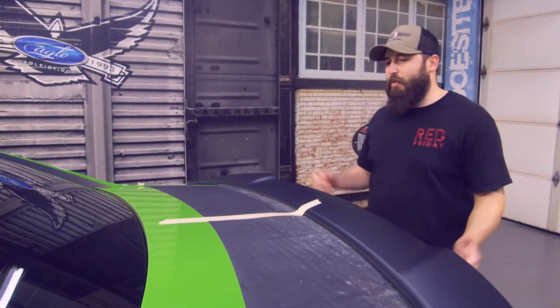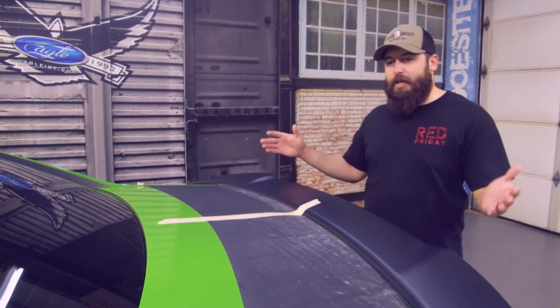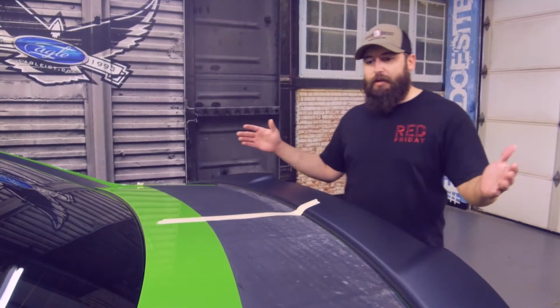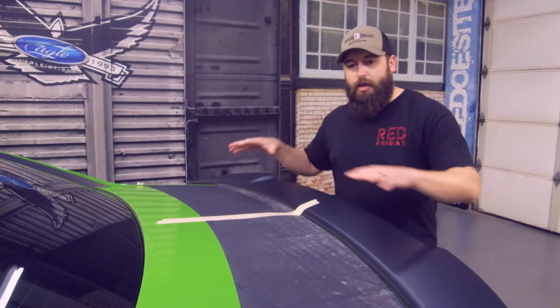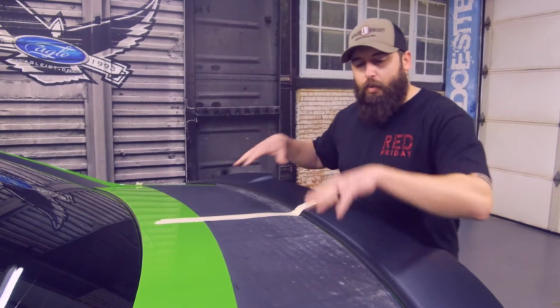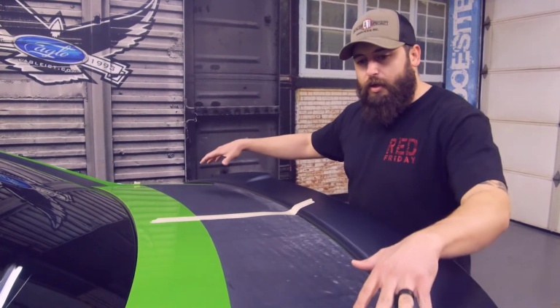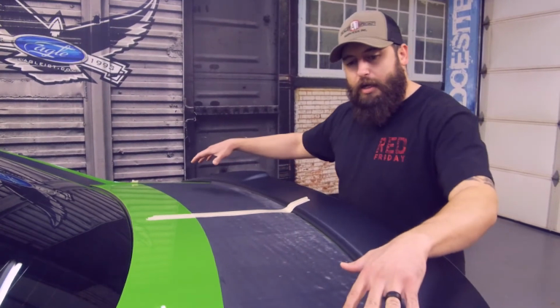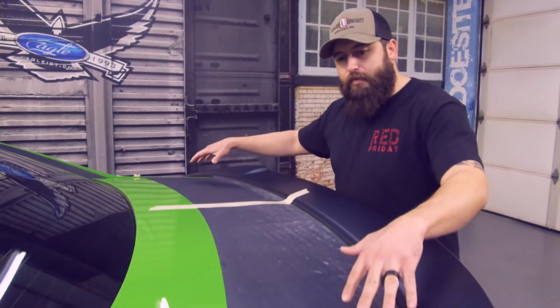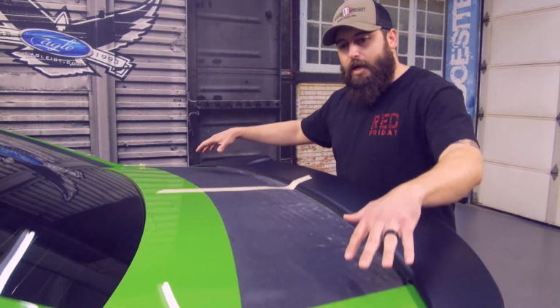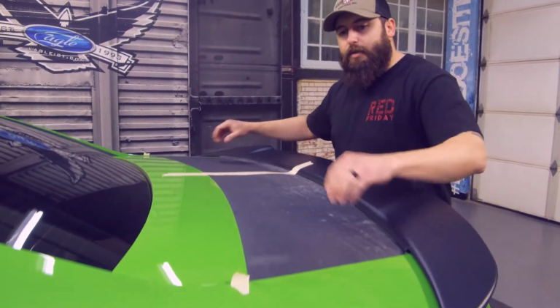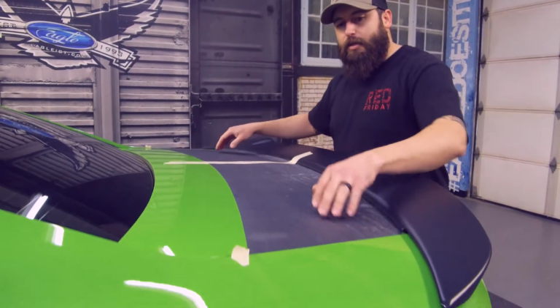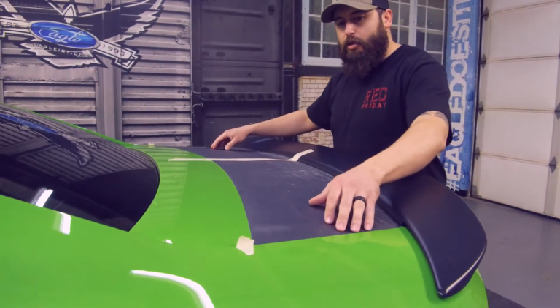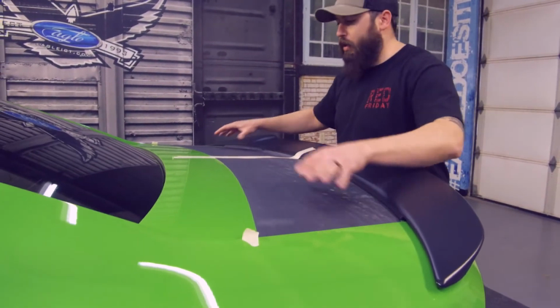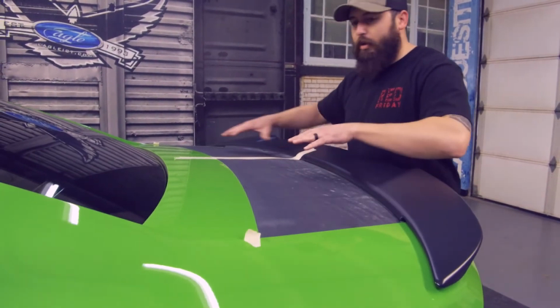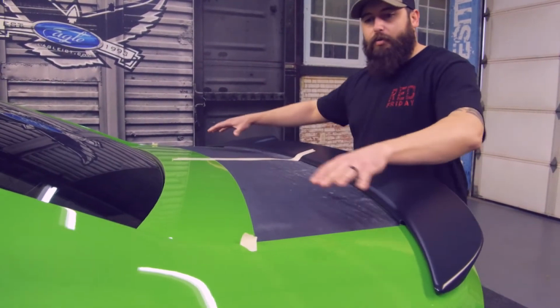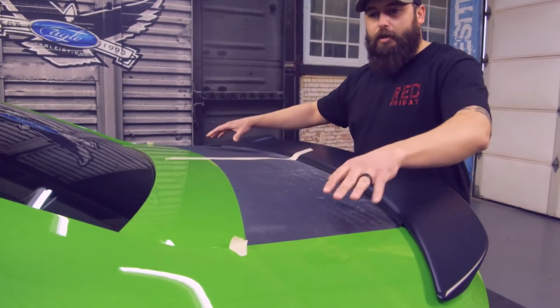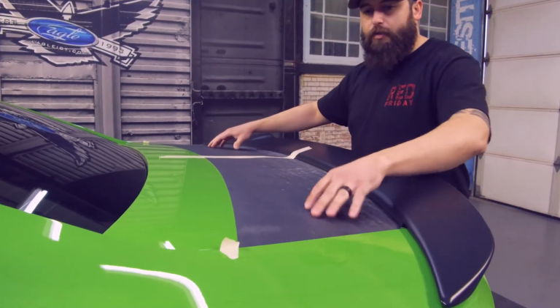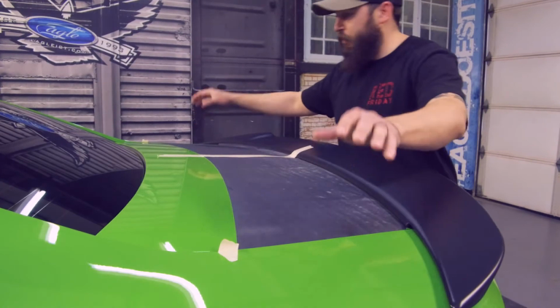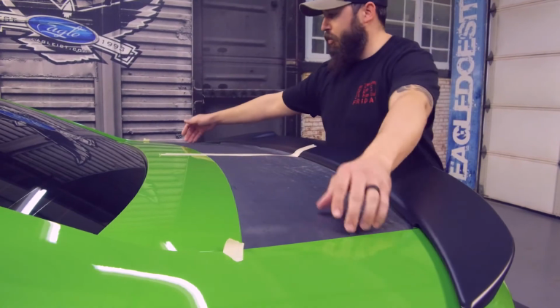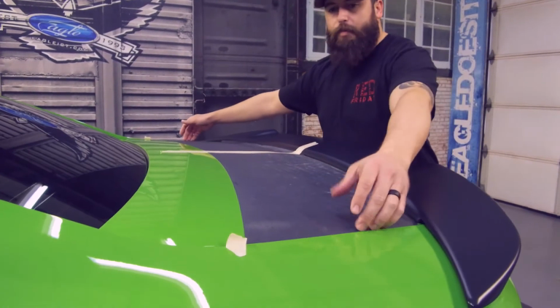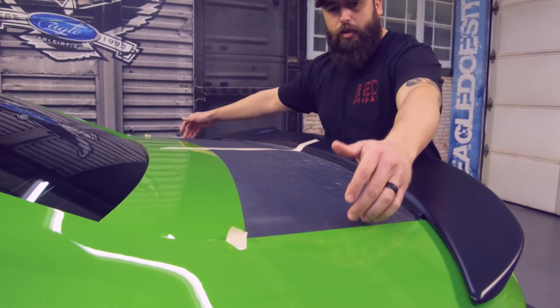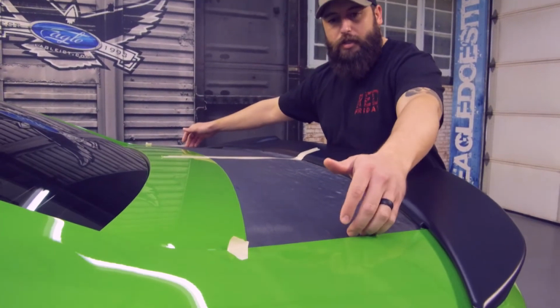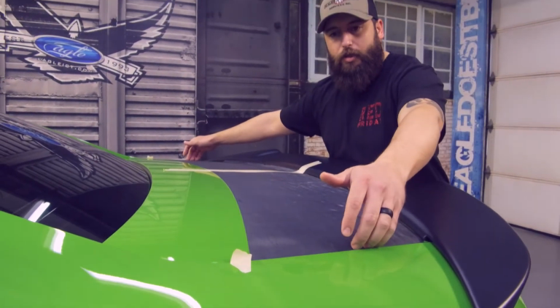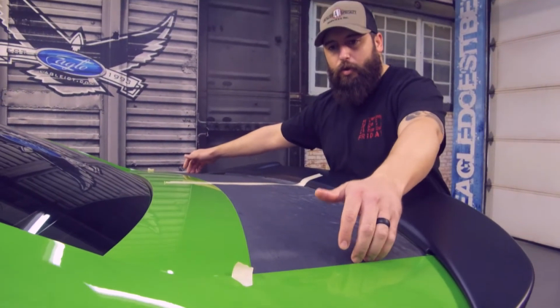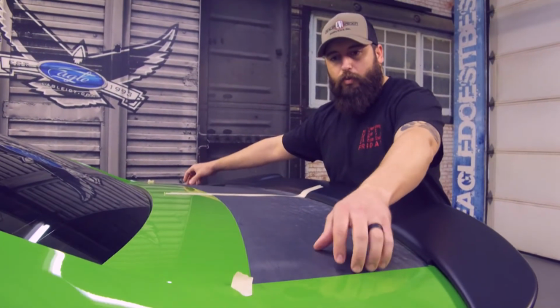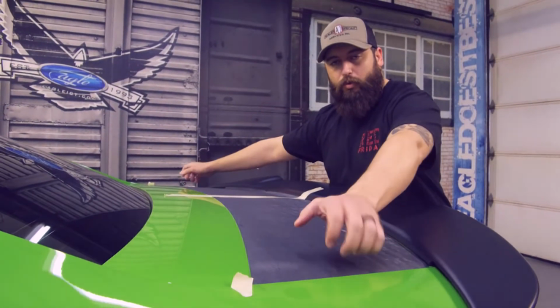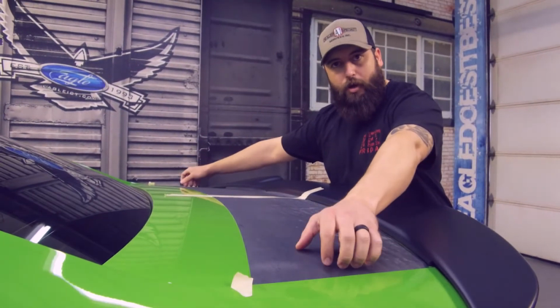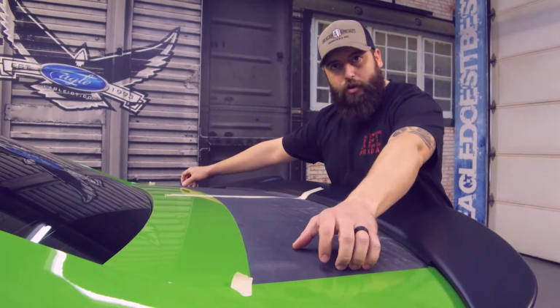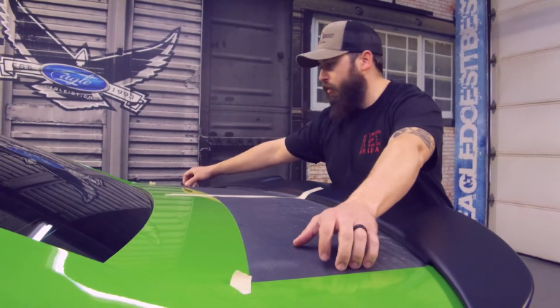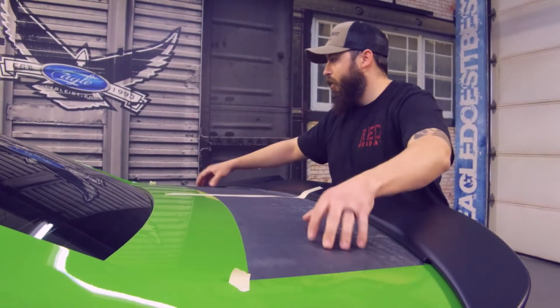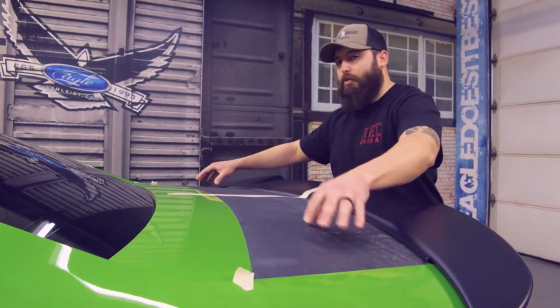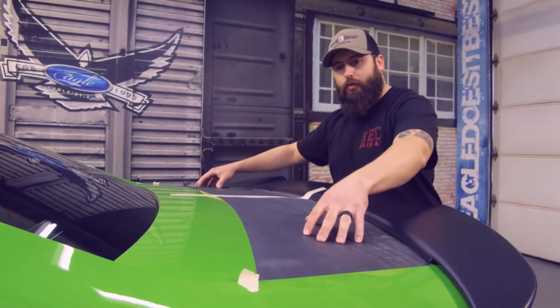What we've got here, the way that the guys have designed it, is you don't have to worry about your right to left. The shape is built exactly to go where it will wrap under the trunk, so it's perfect.